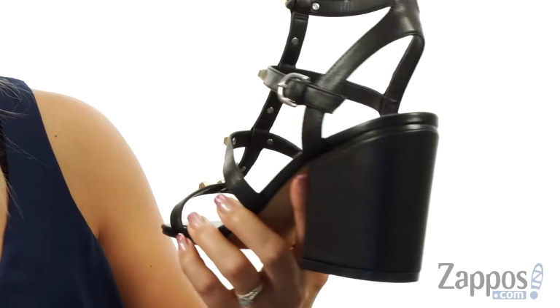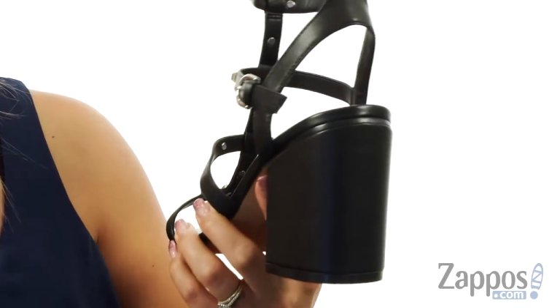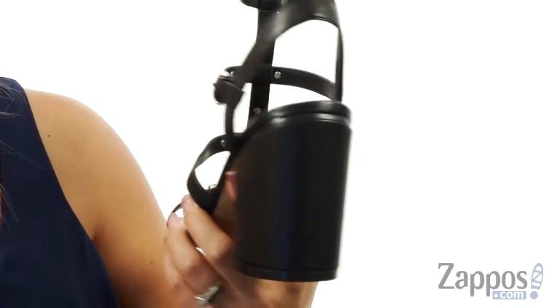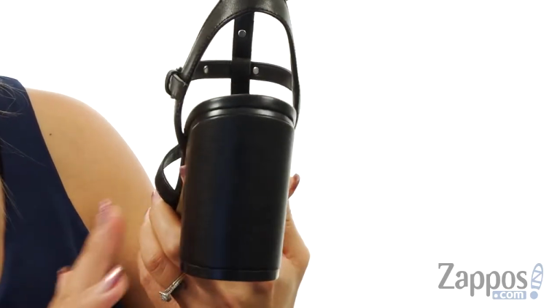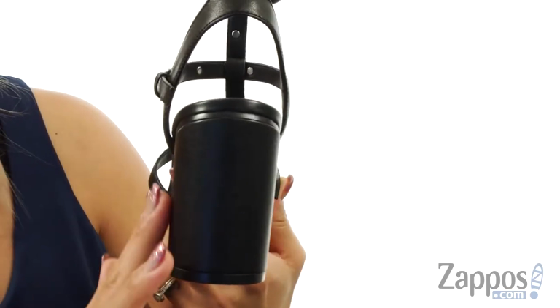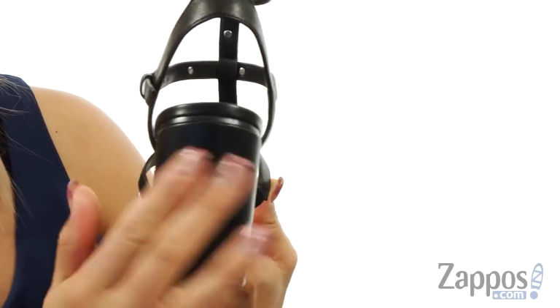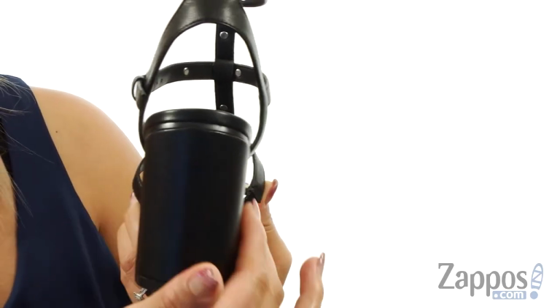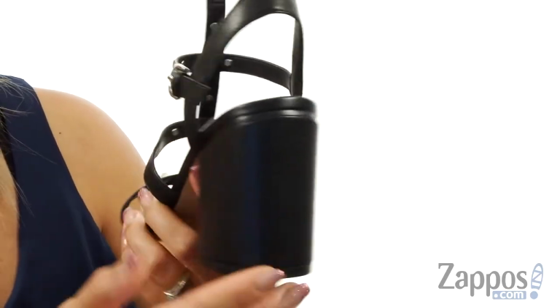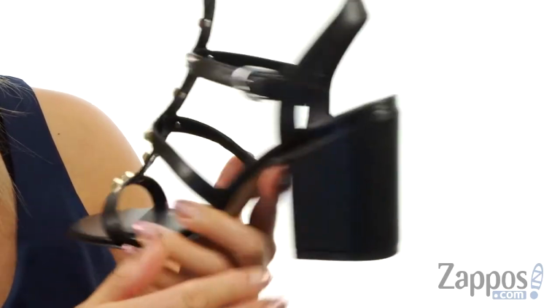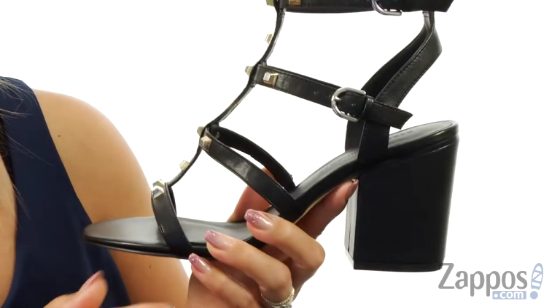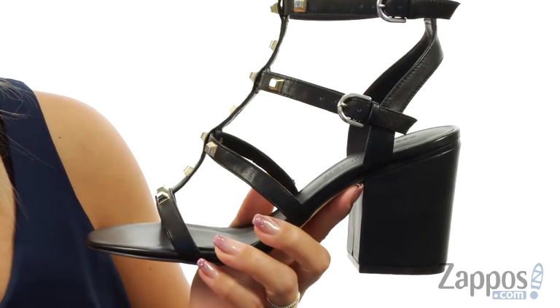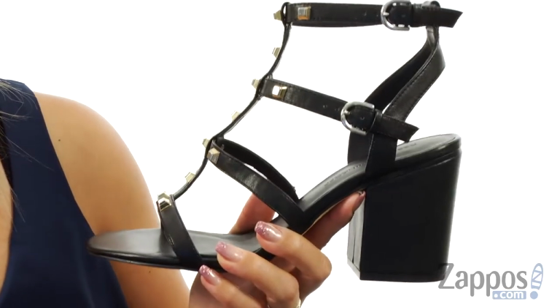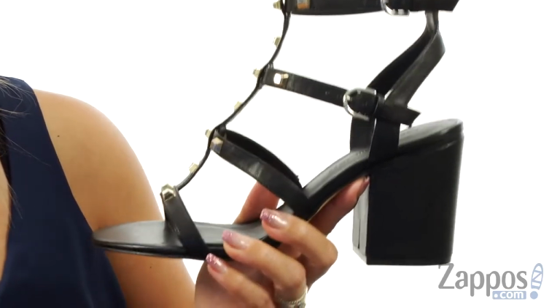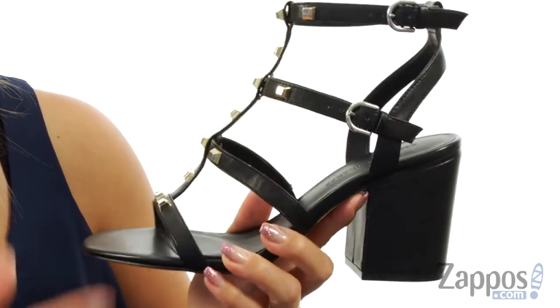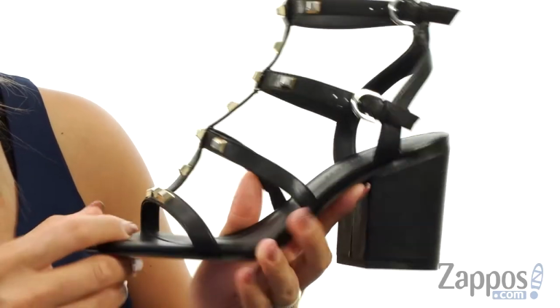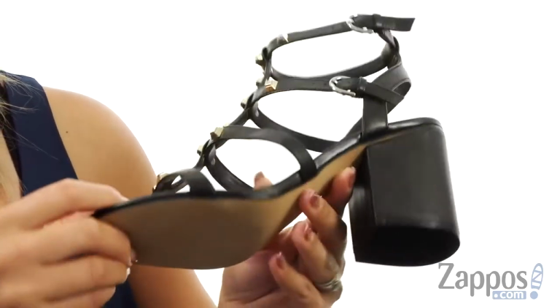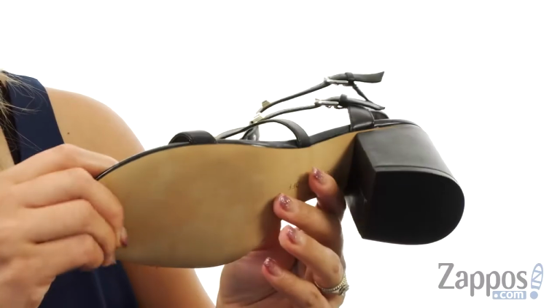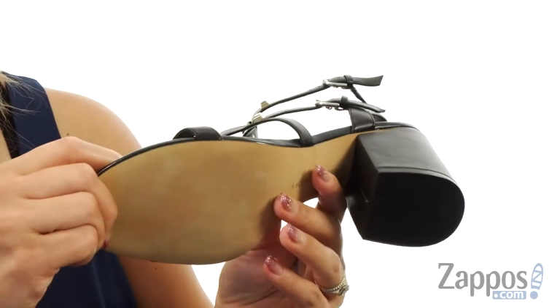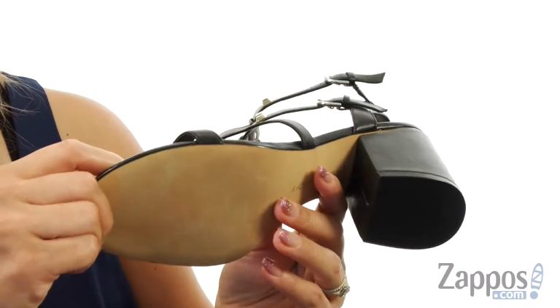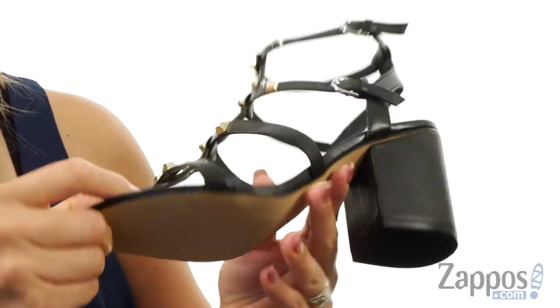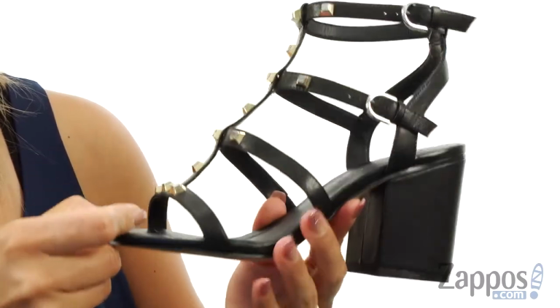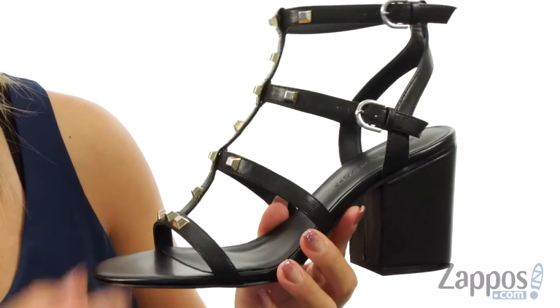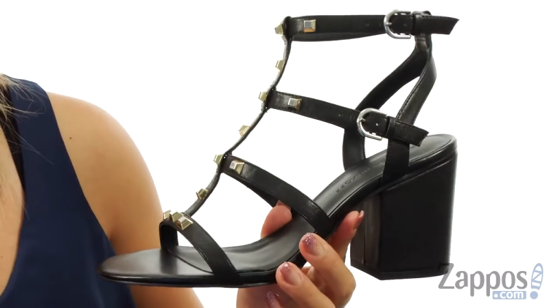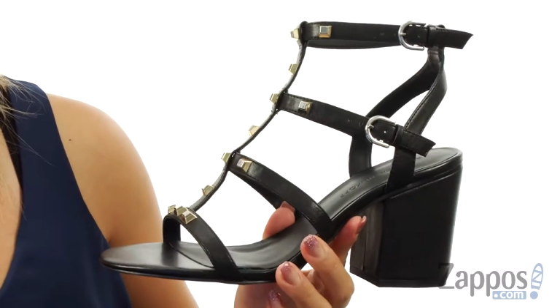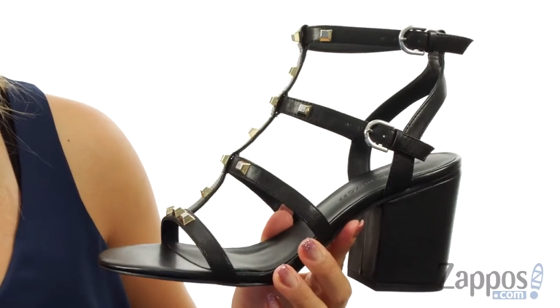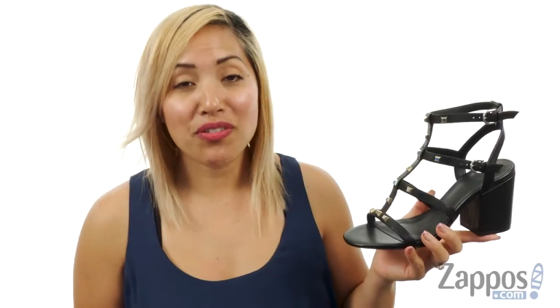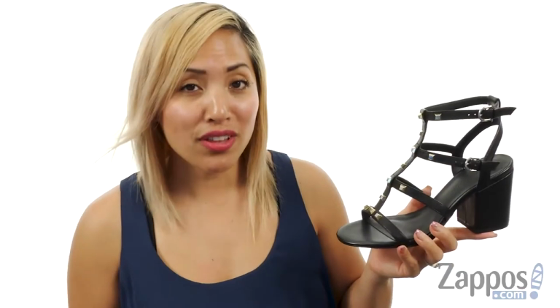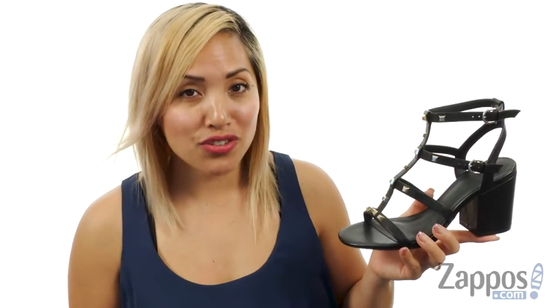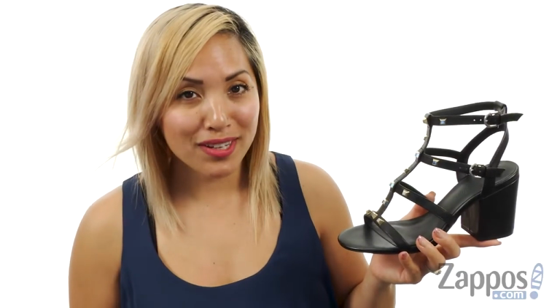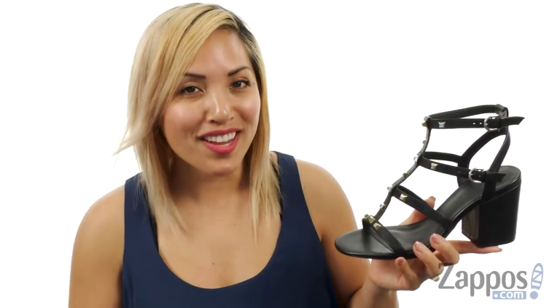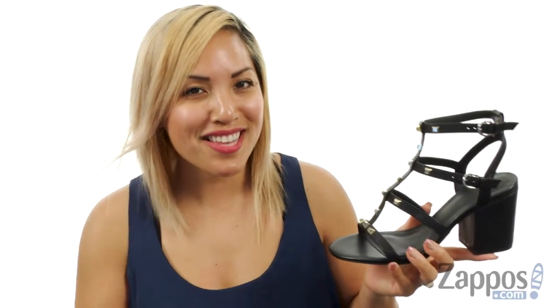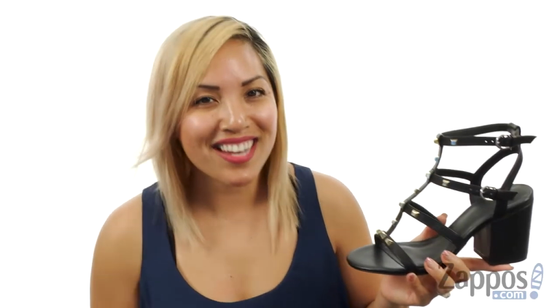I absolutely love this wrapped block chunky heel — it's going to give you a nice boost in height at three inches. And down at the bottom we have a leather and synthetic outsole. If you're feeling strappy, check these out today!